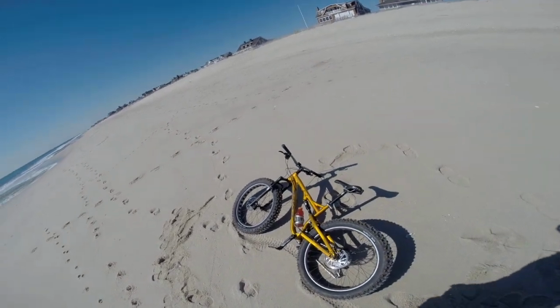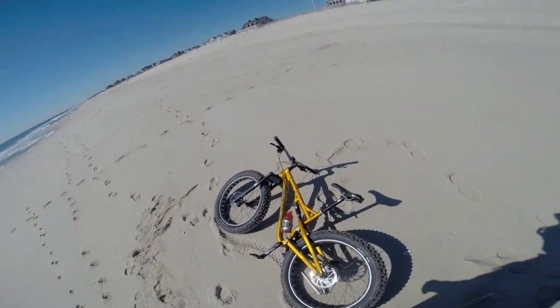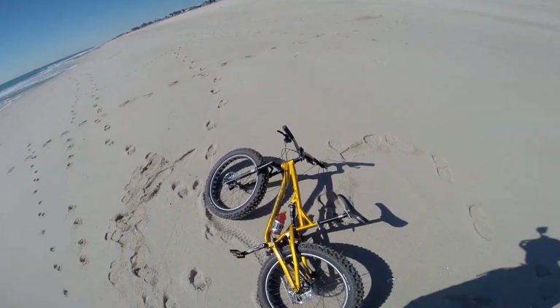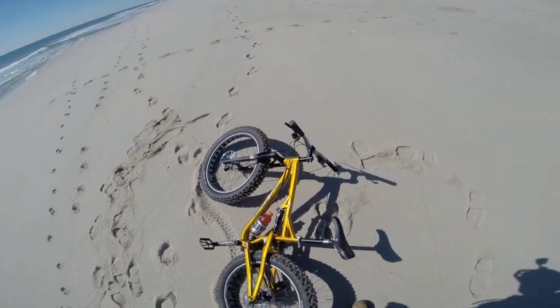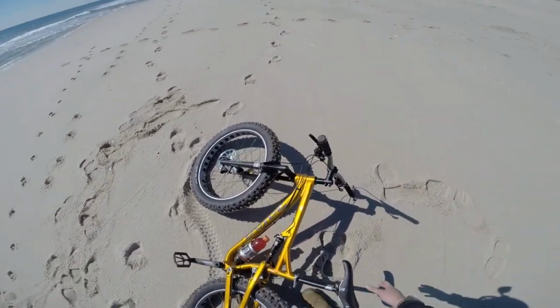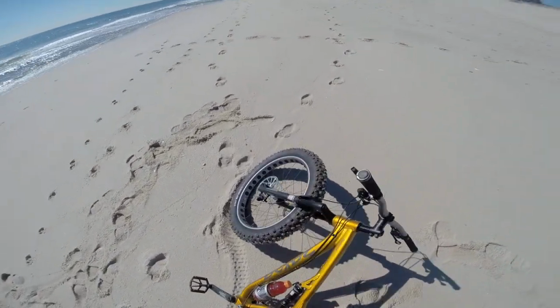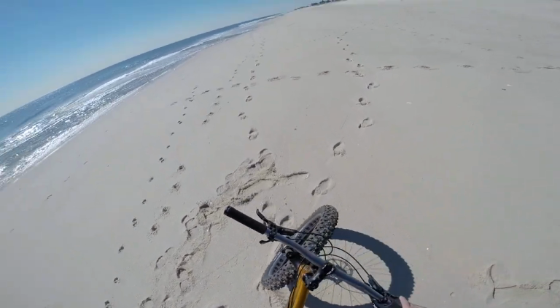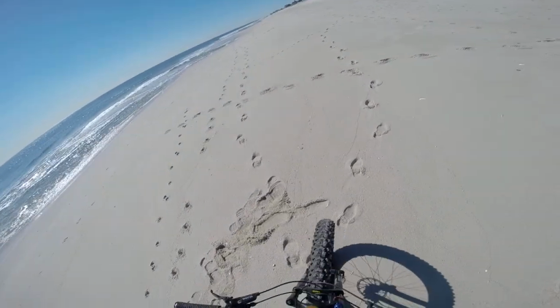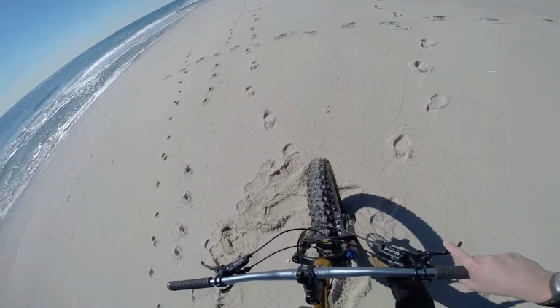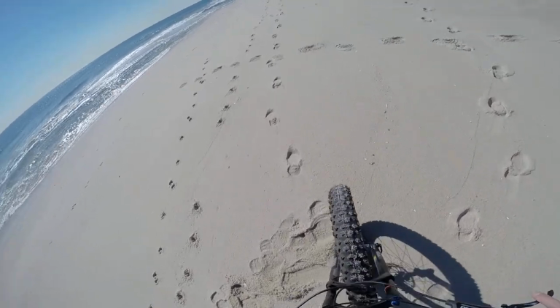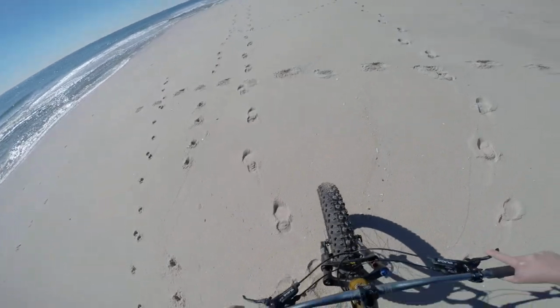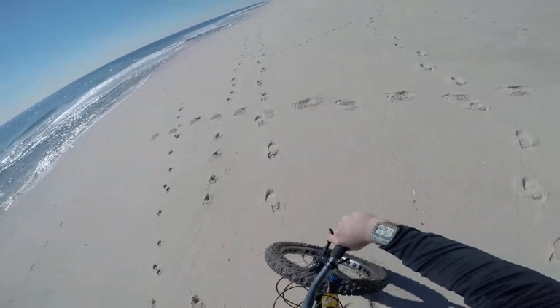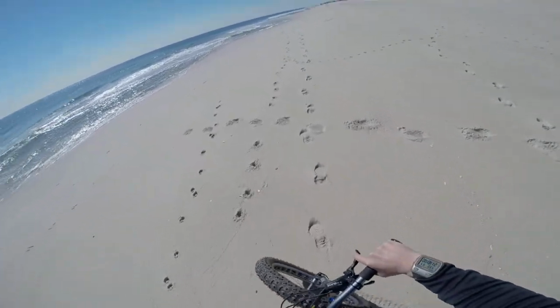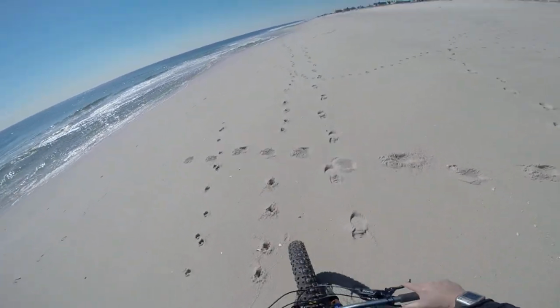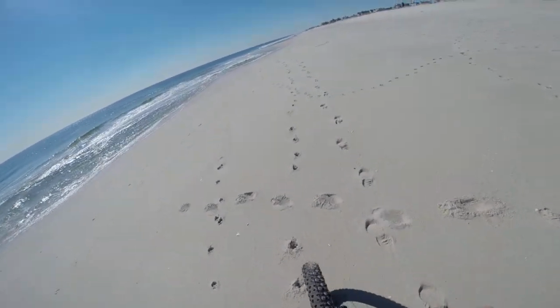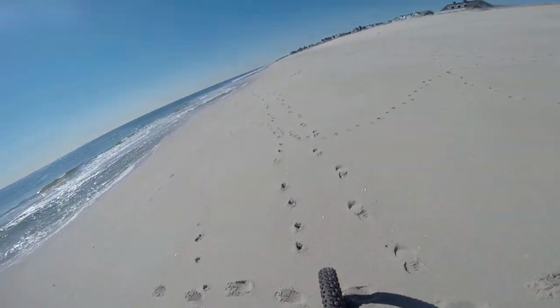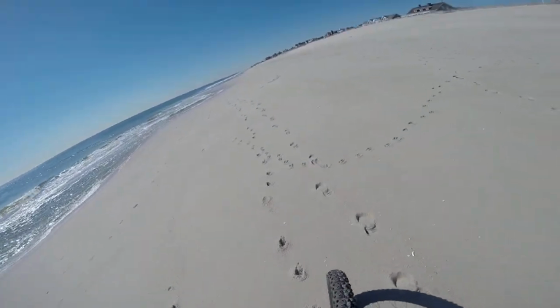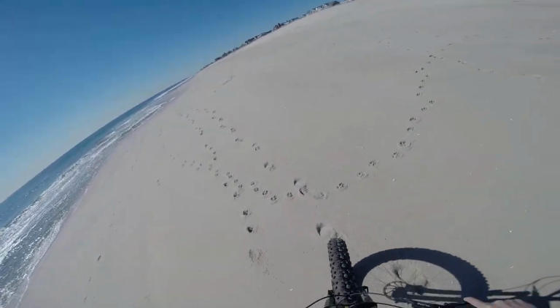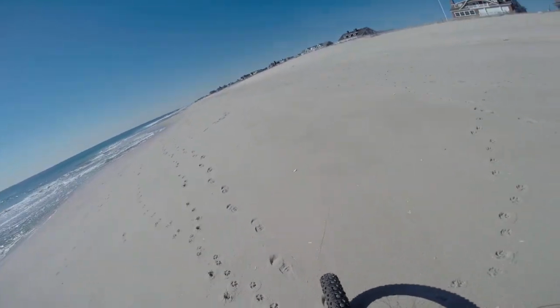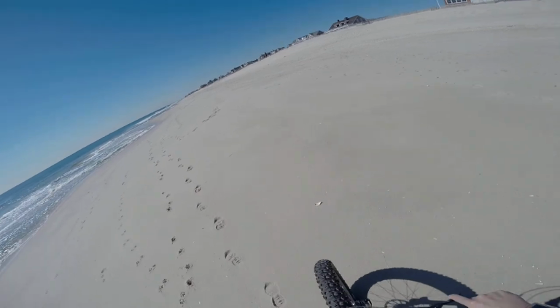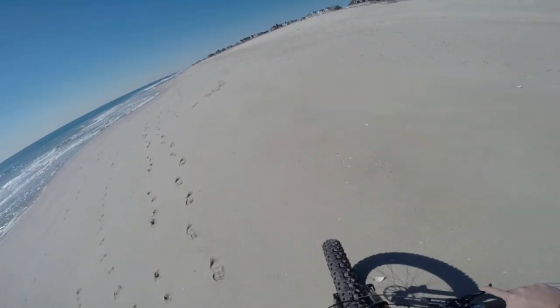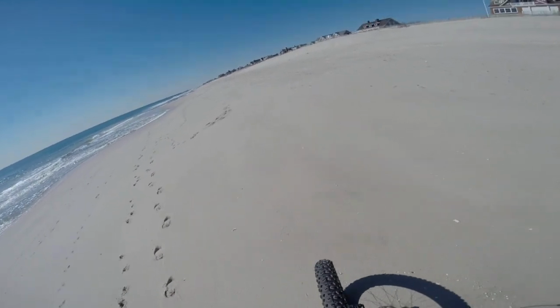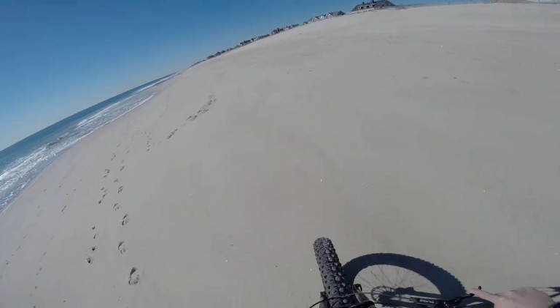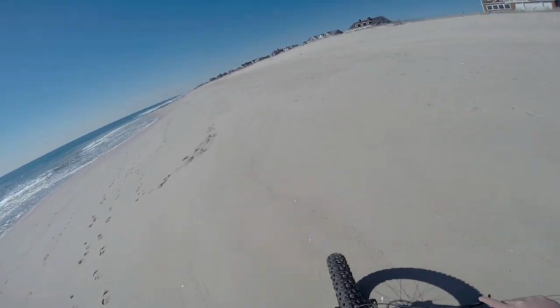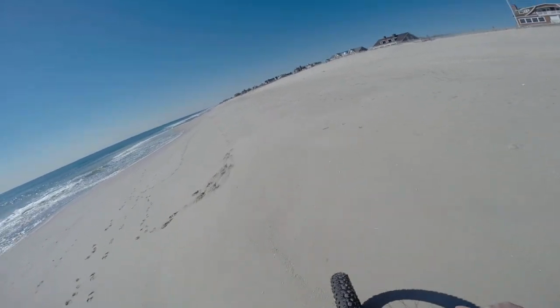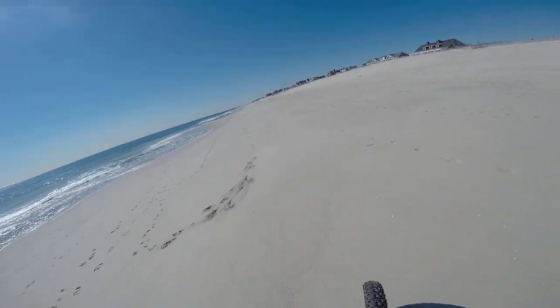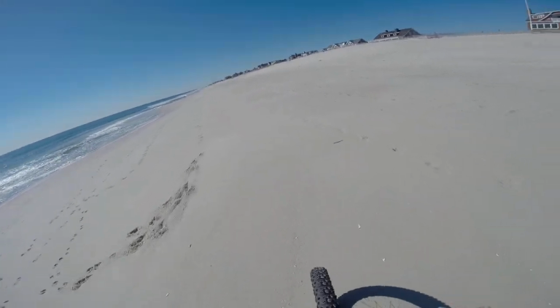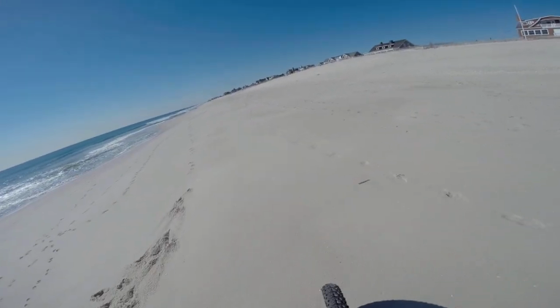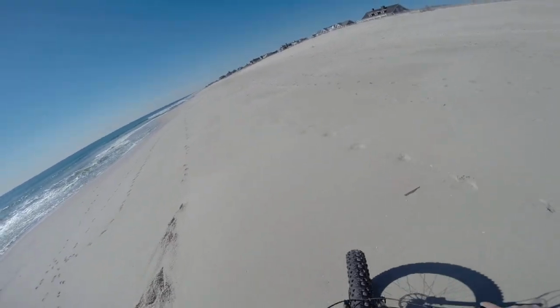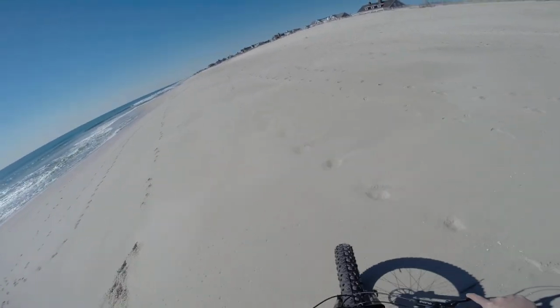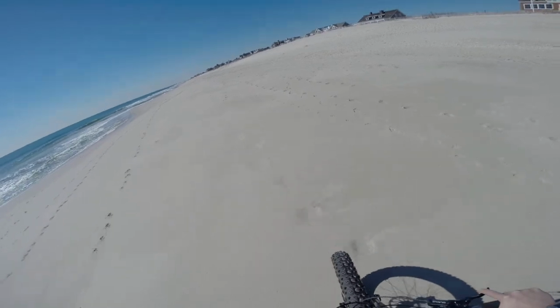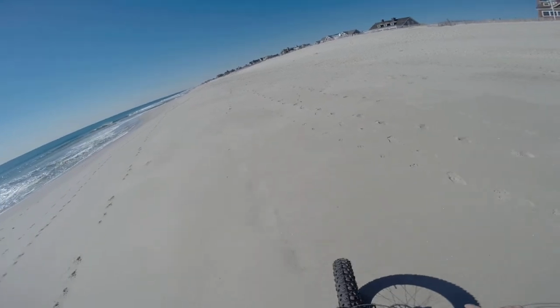So we're going to continue our ride here. It's a beautiful April 1st spring day with a lot of people out. Our spring seems like it arrived a little bit later this year.